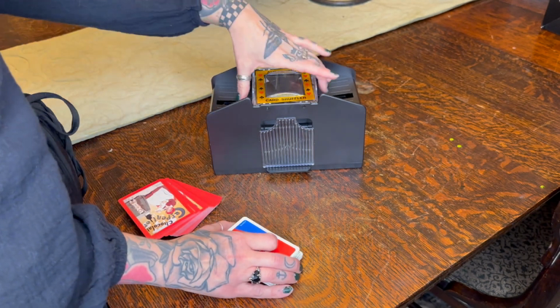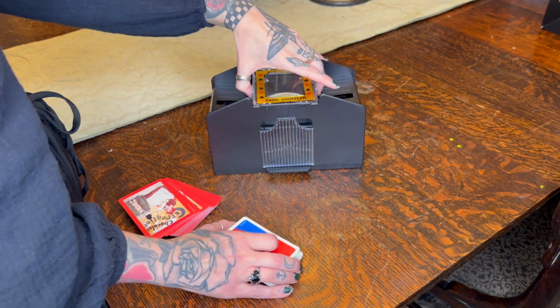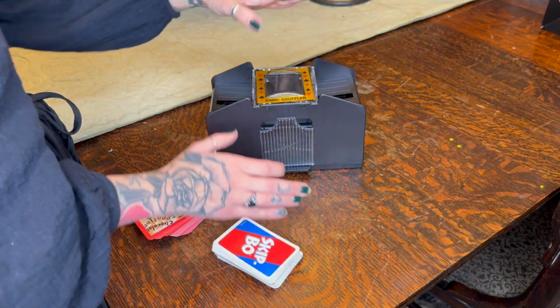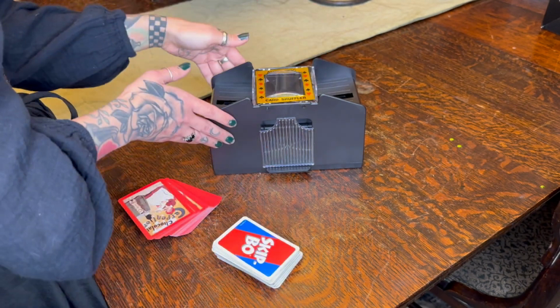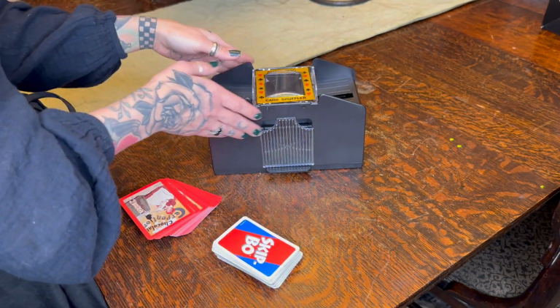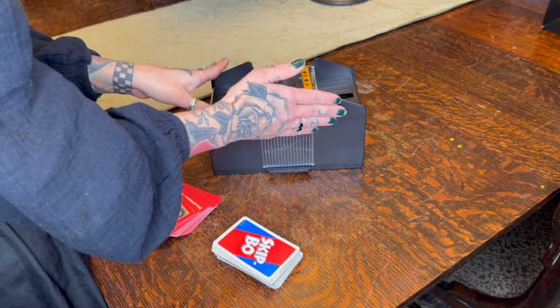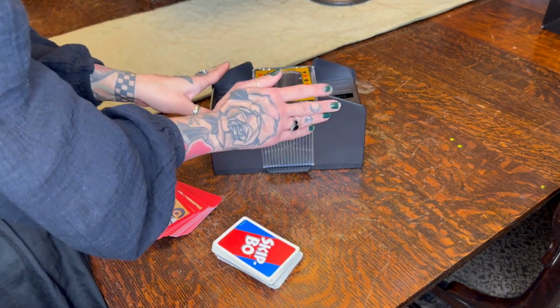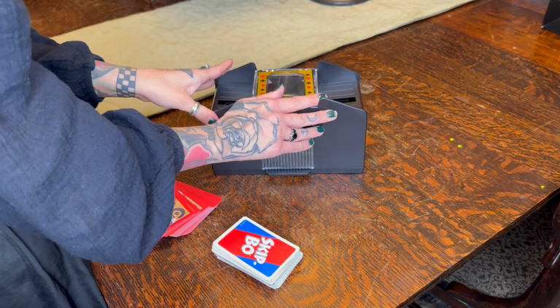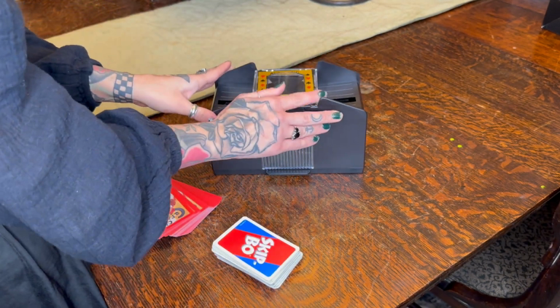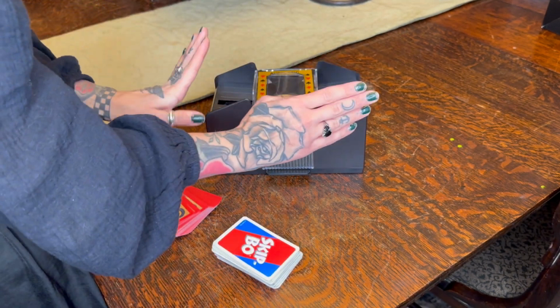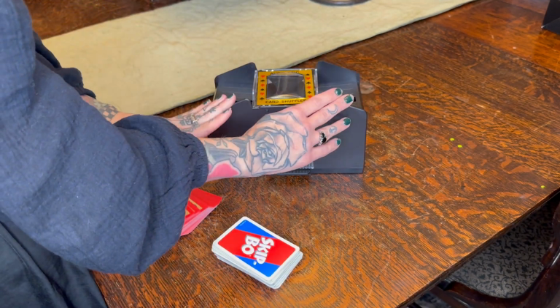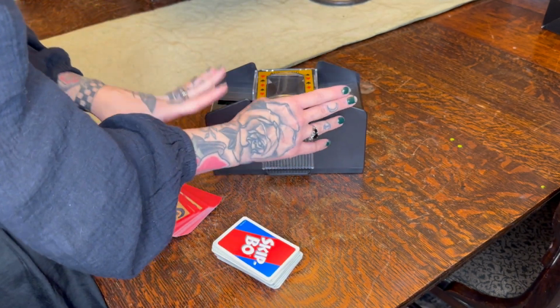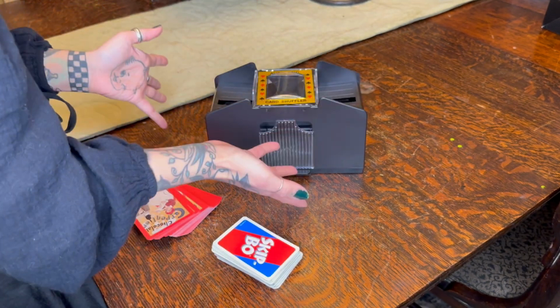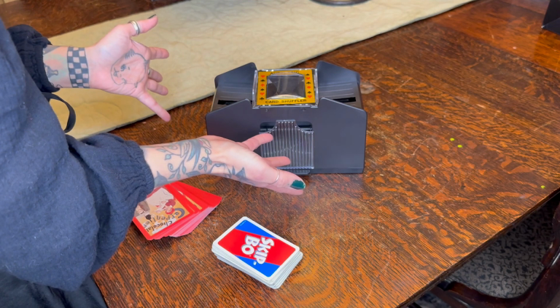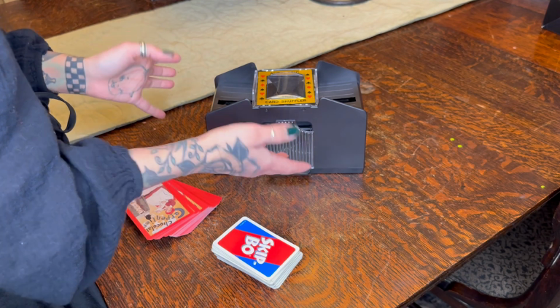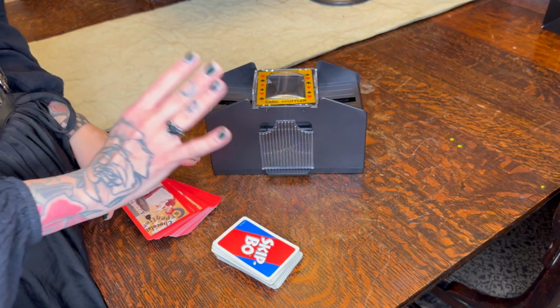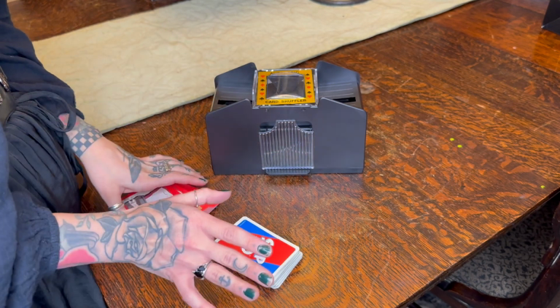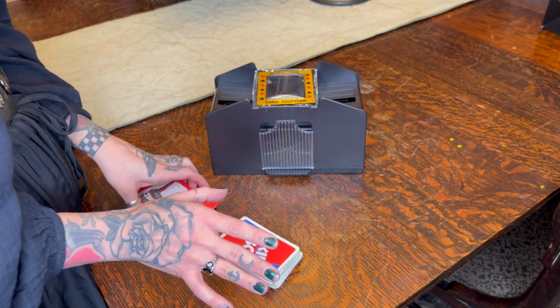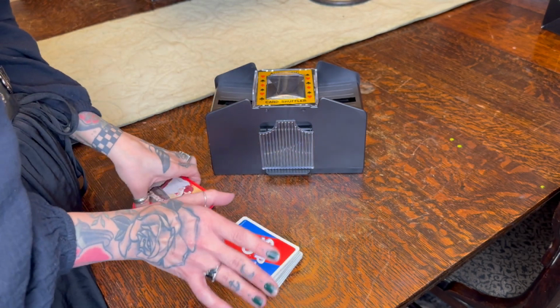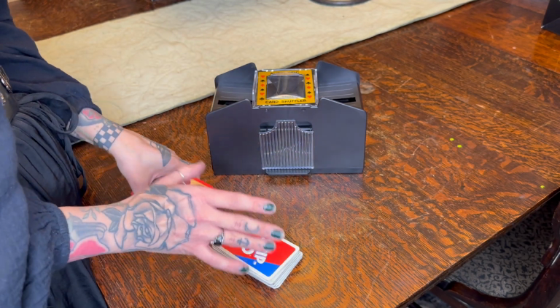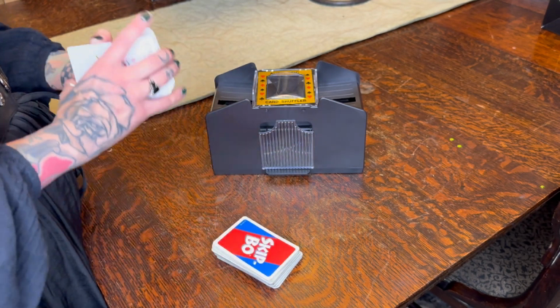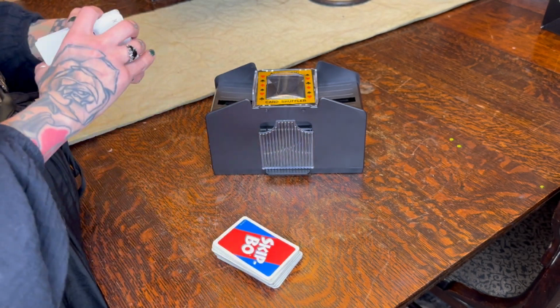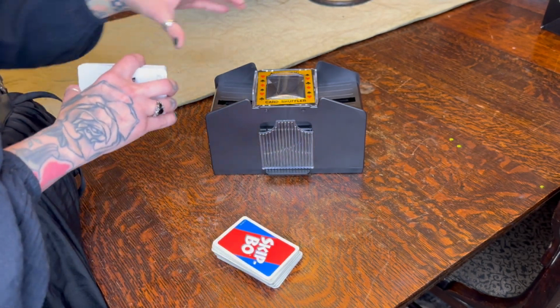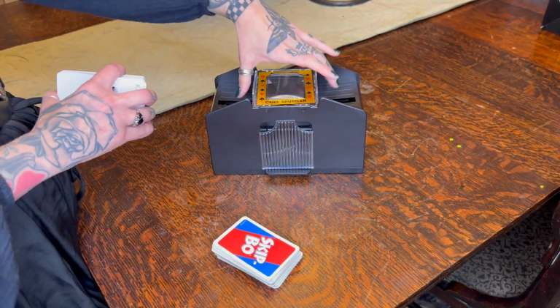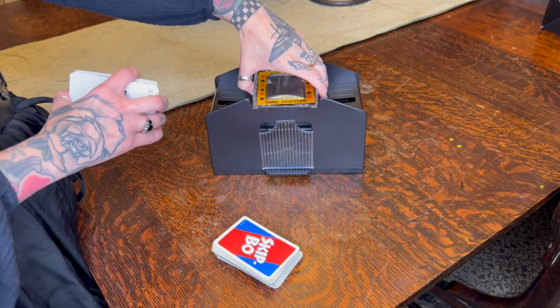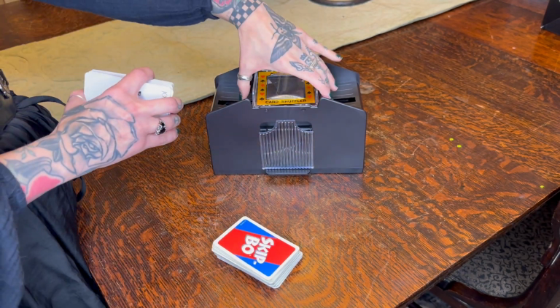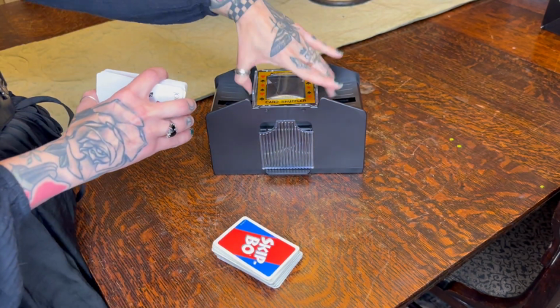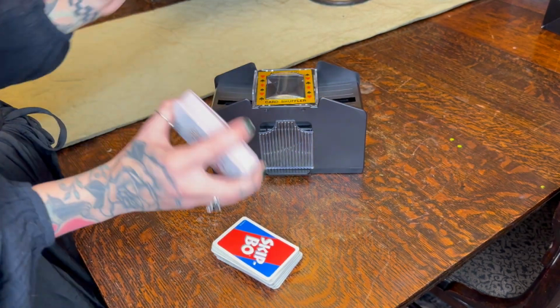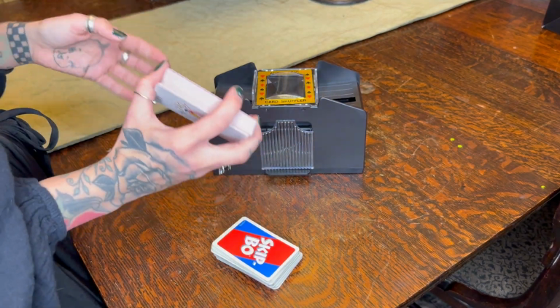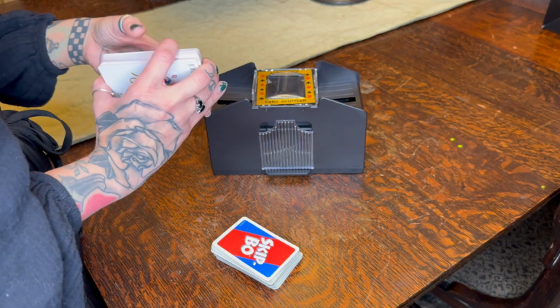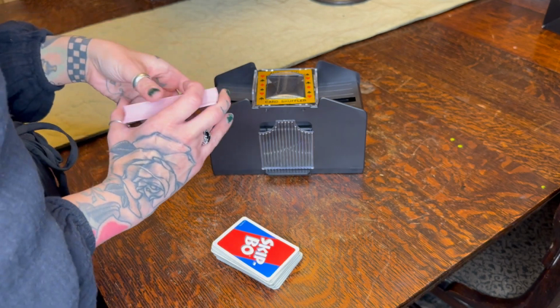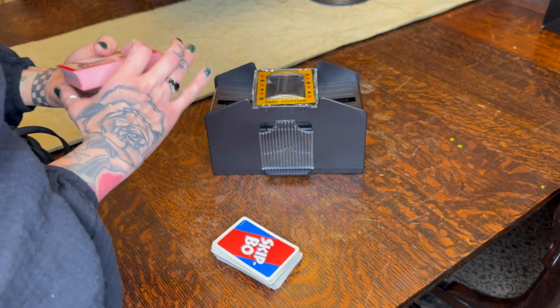This can shuffle up to 4 decks at a time, or 2, or you can do 1. It's super quick, super easy, so if you have a game night and it involves cards, I'll show you how it works.